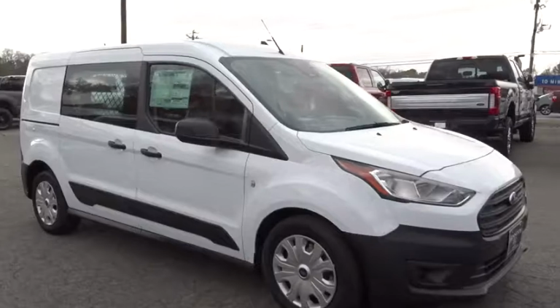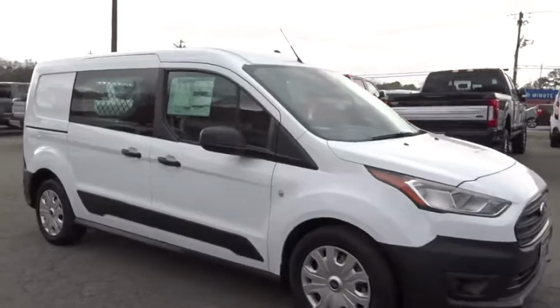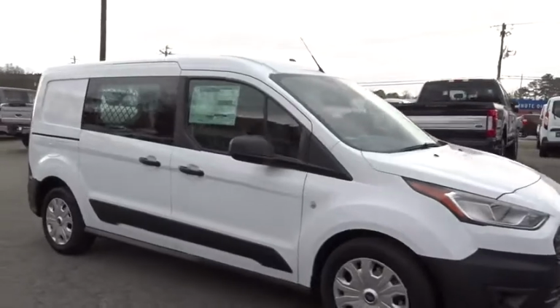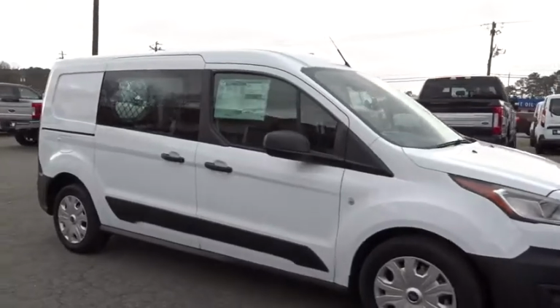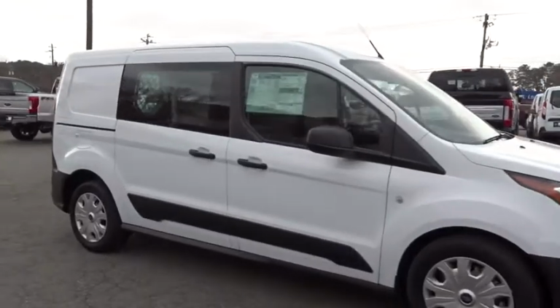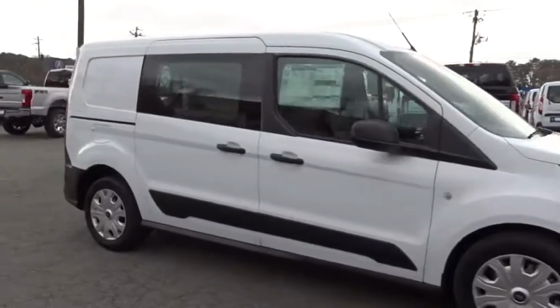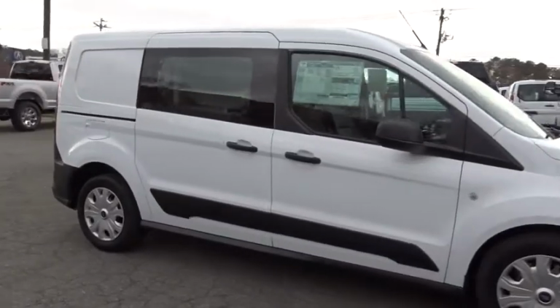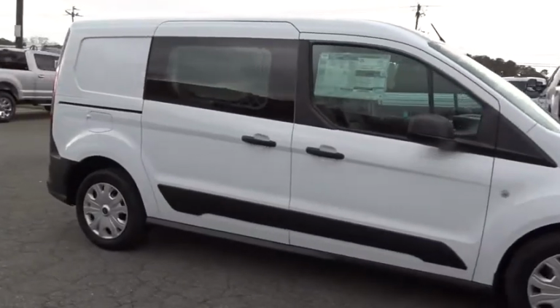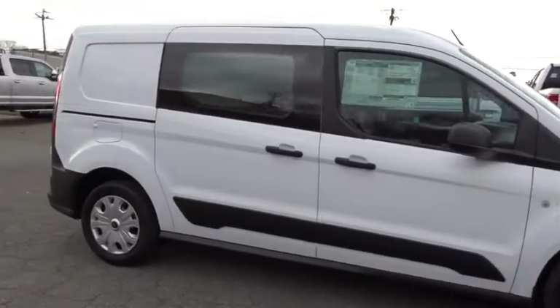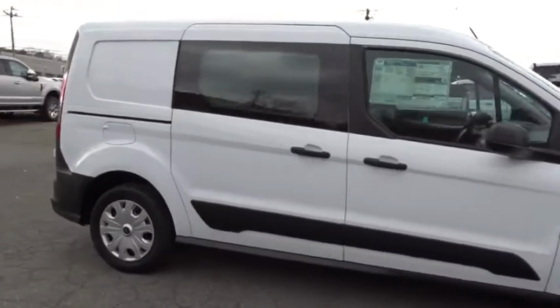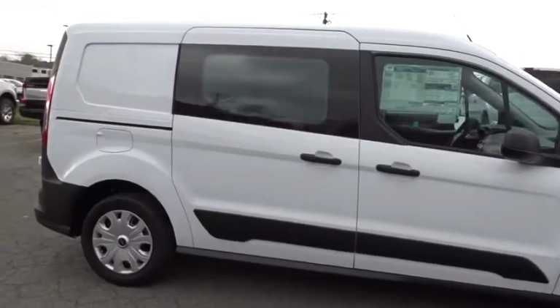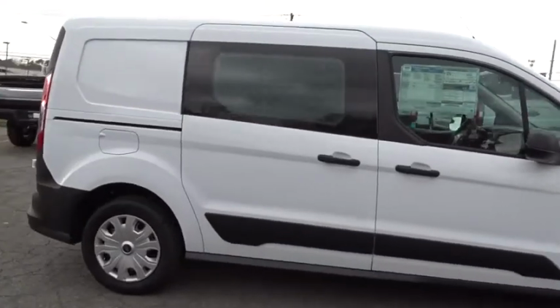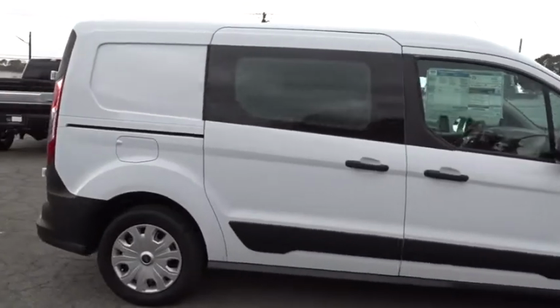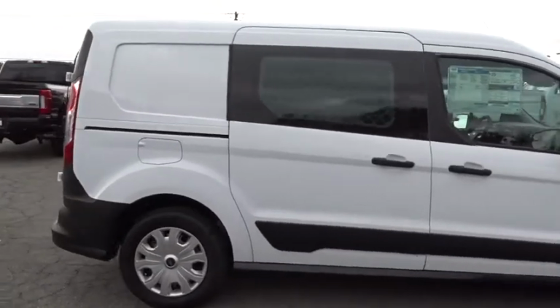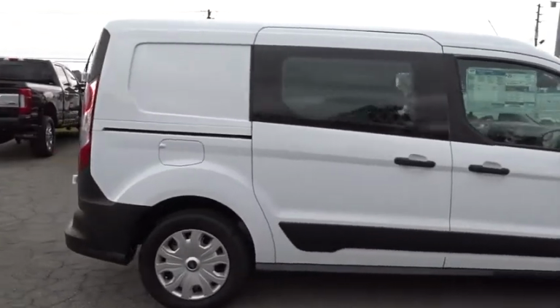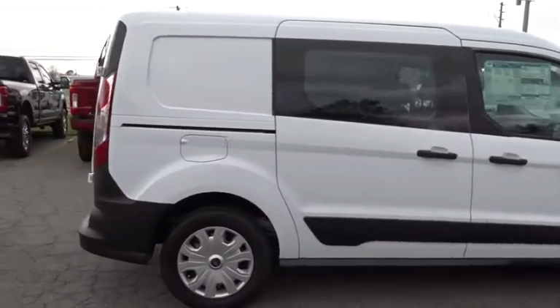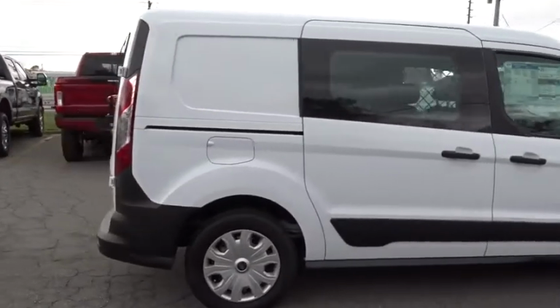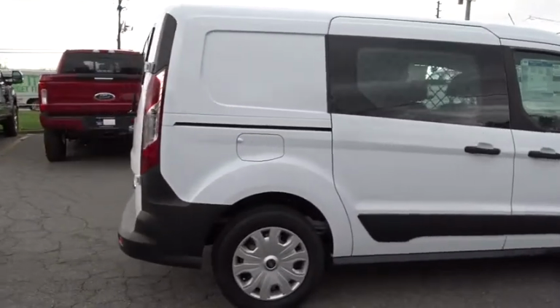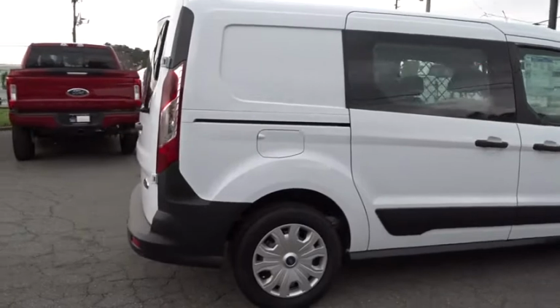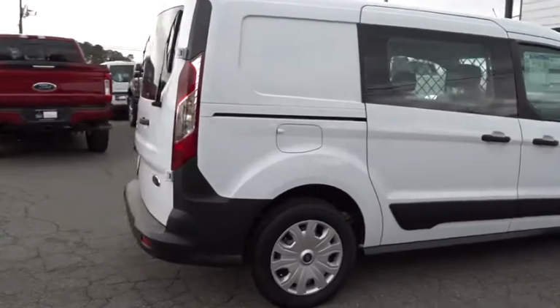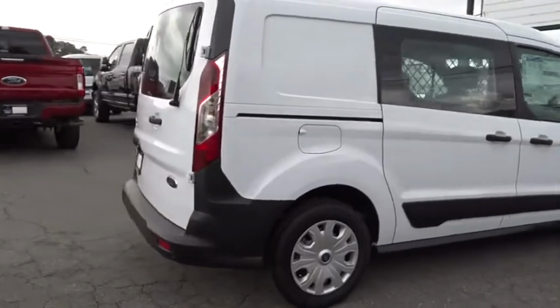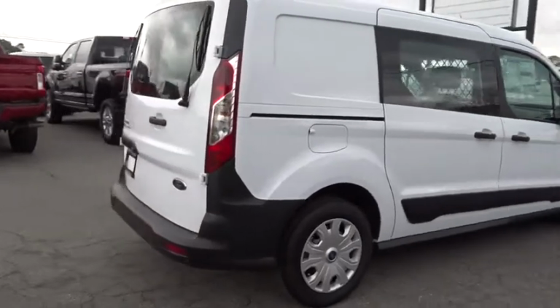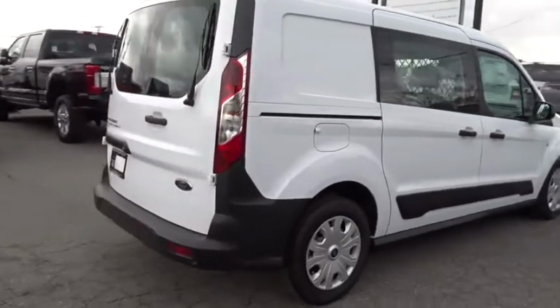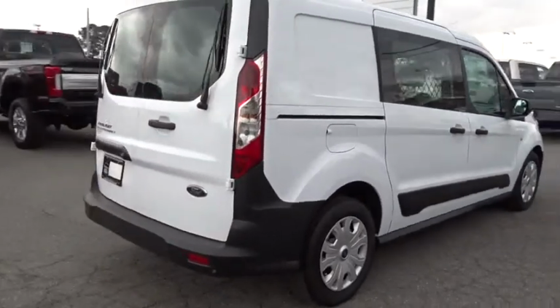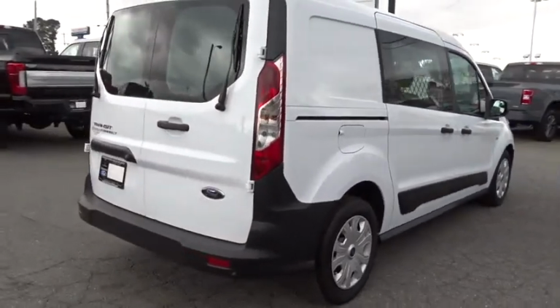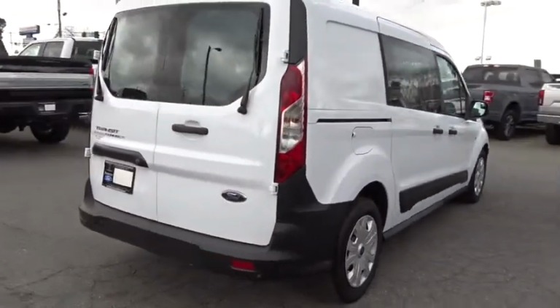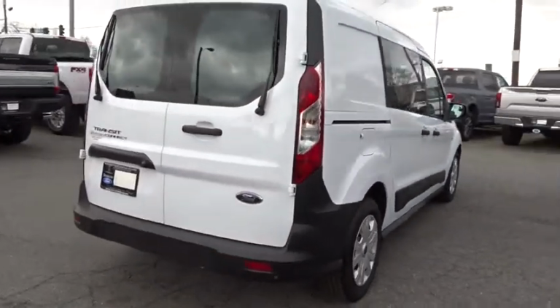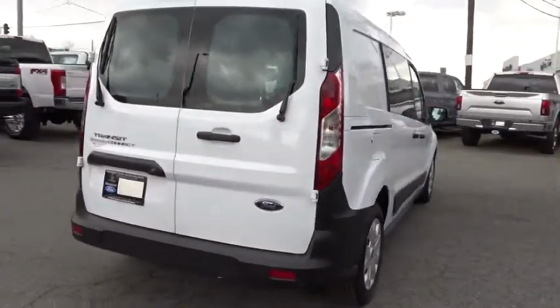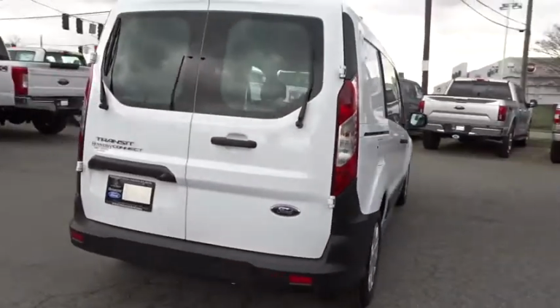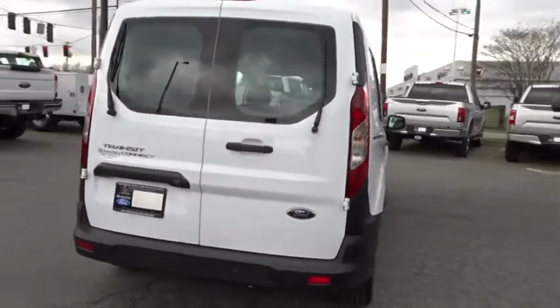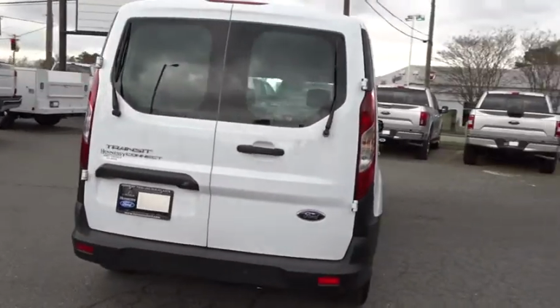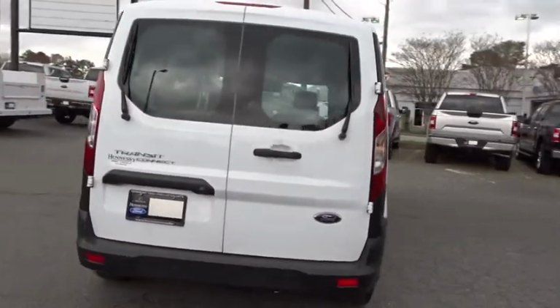2019 Ford Transit Connect. Ford Transit — the right size the whole world round. Here are some of this vehicle's great options.